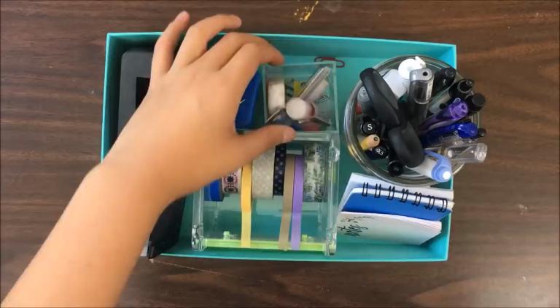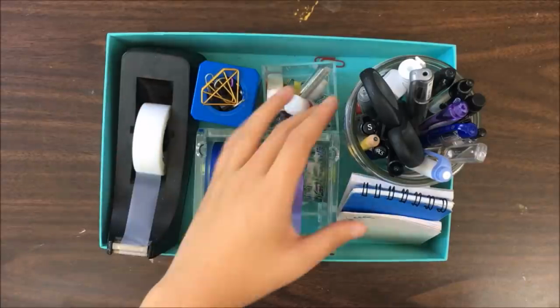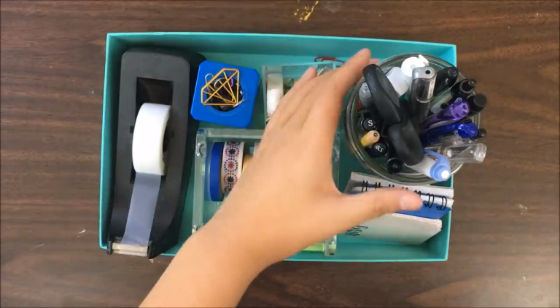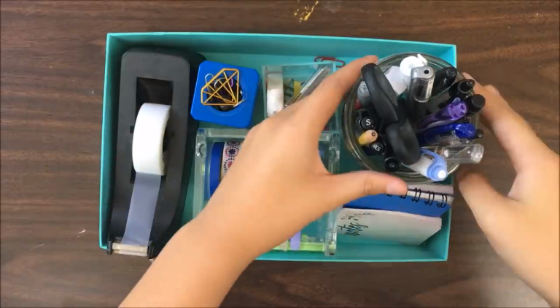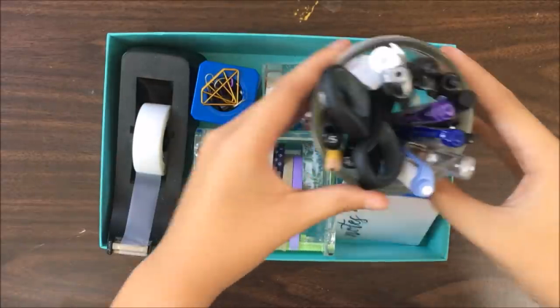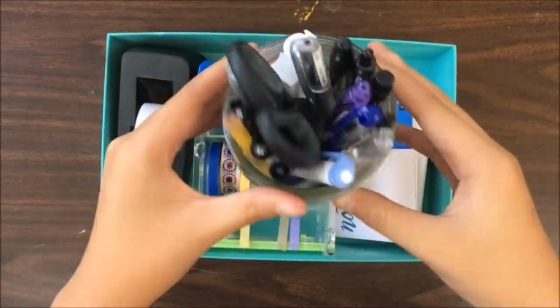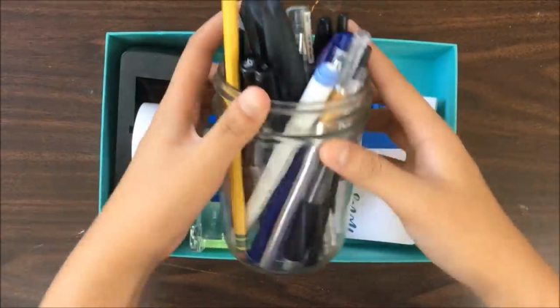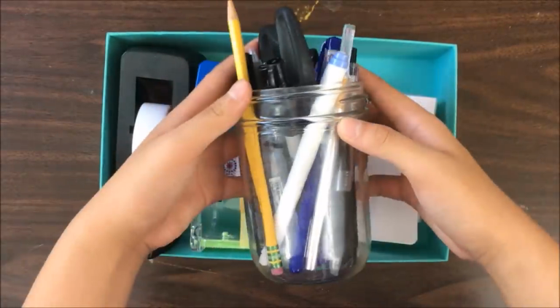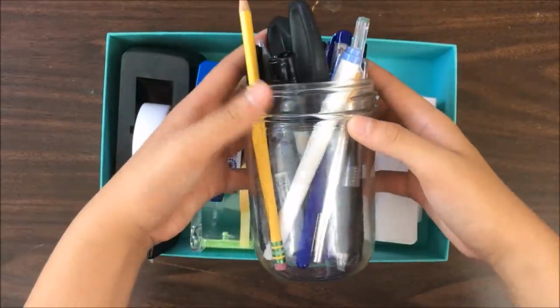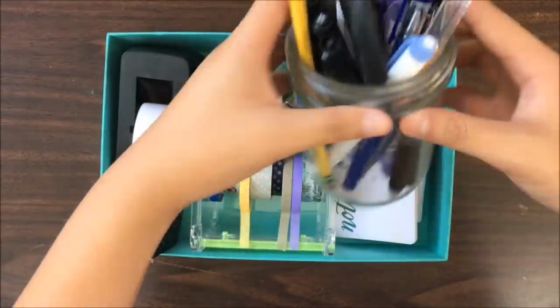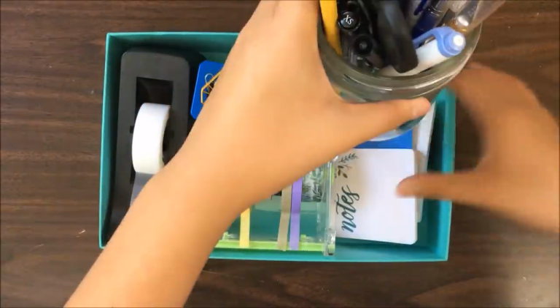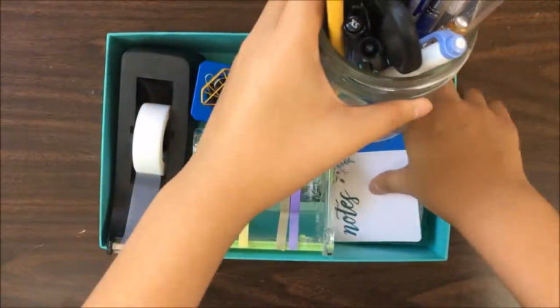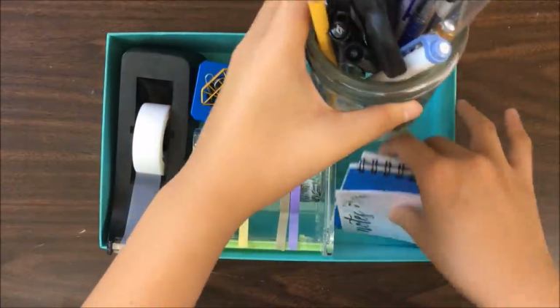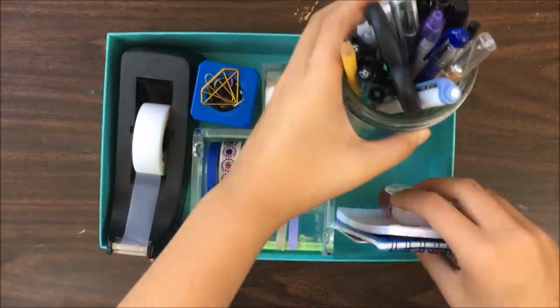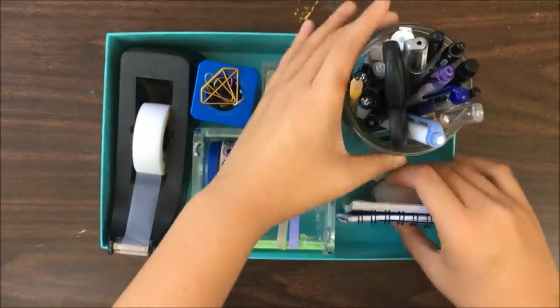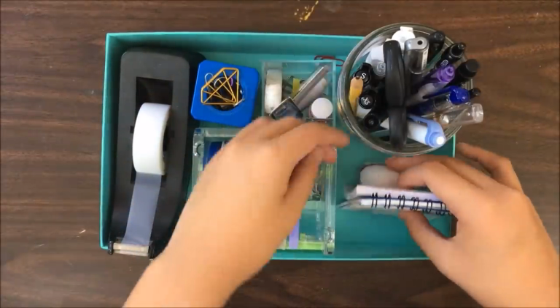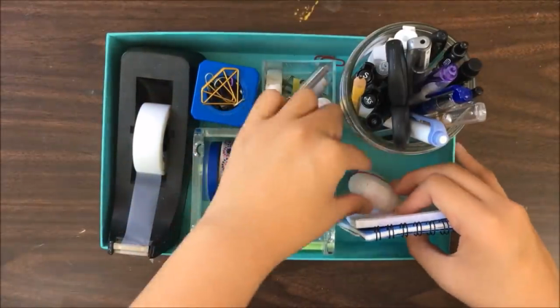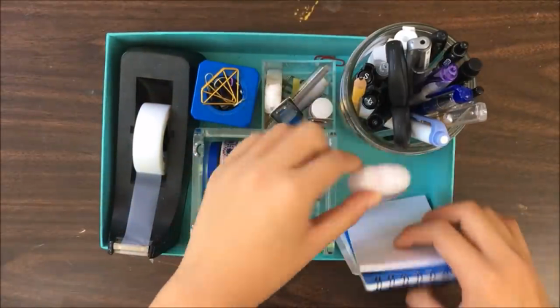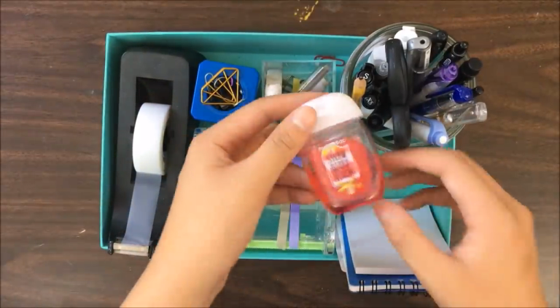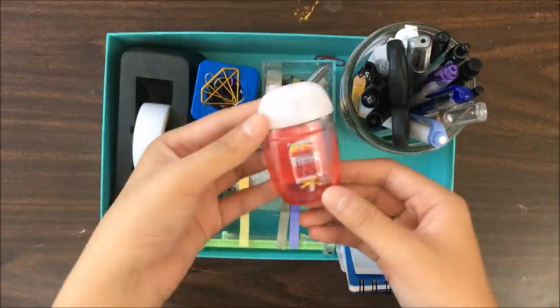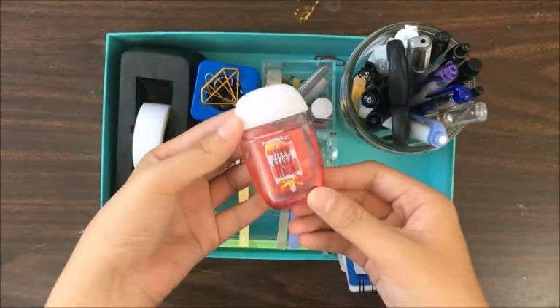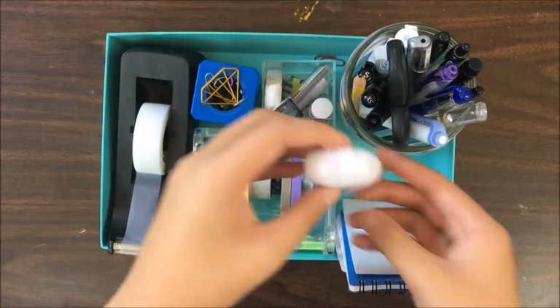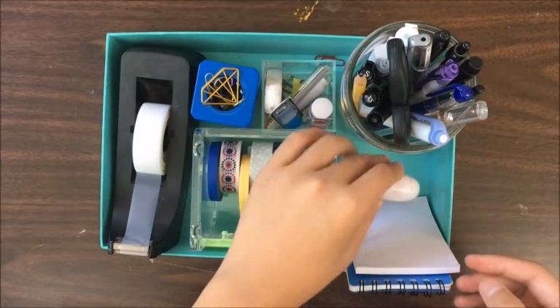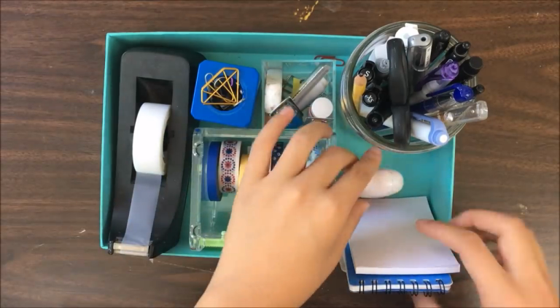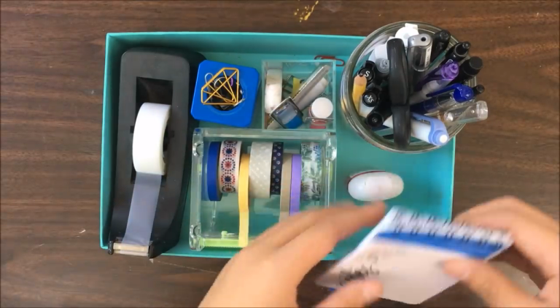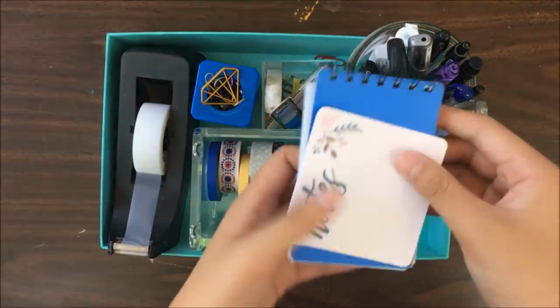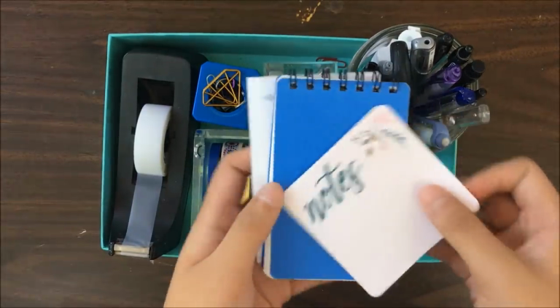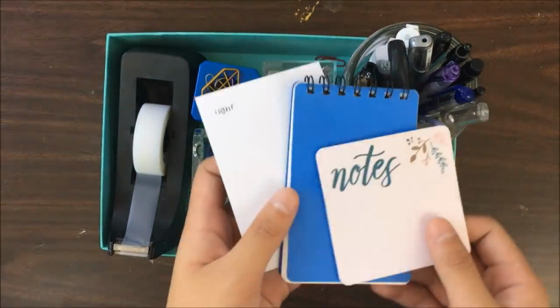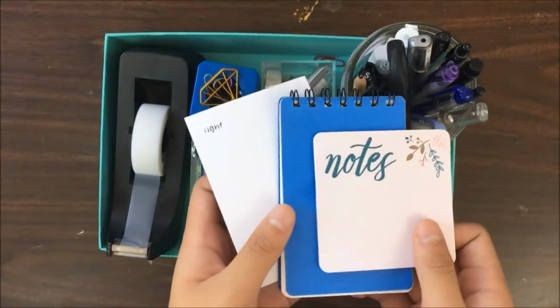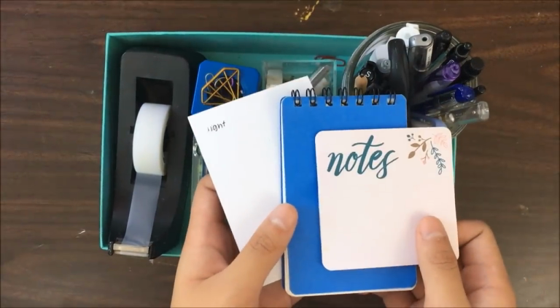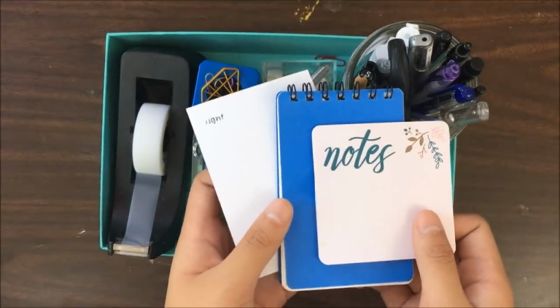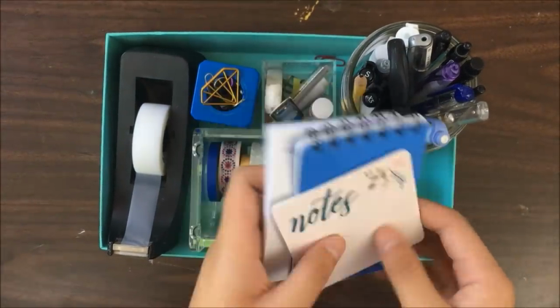My pen jar — I'll link my pen collection in the top right corner — a little hand sanitizer, and some sticky notes and memo pads.